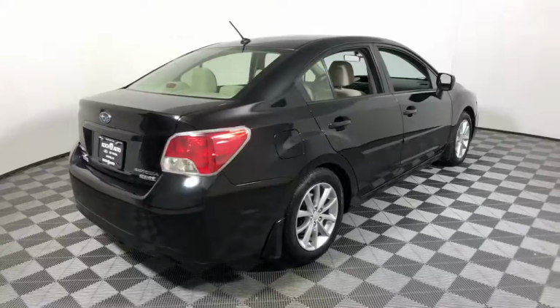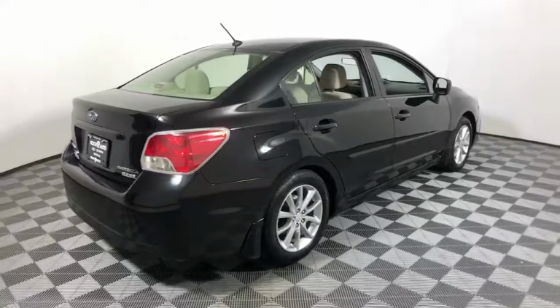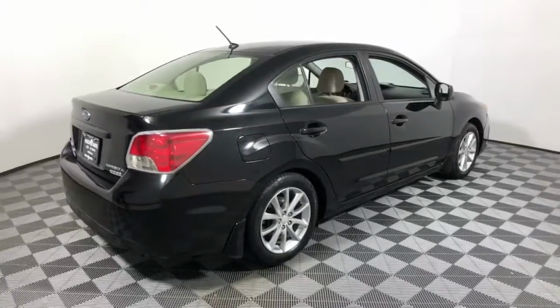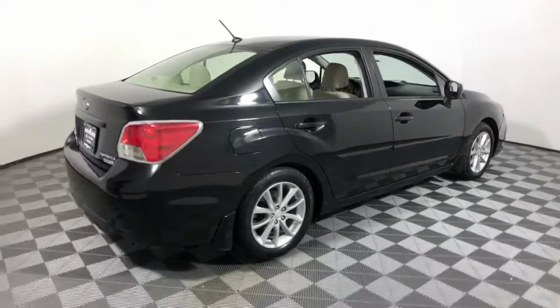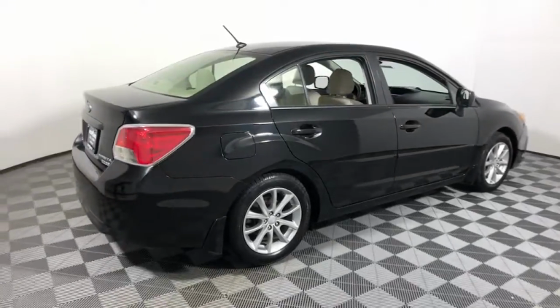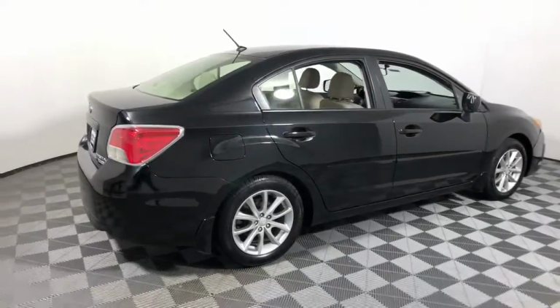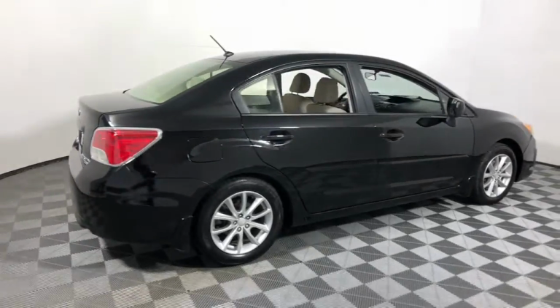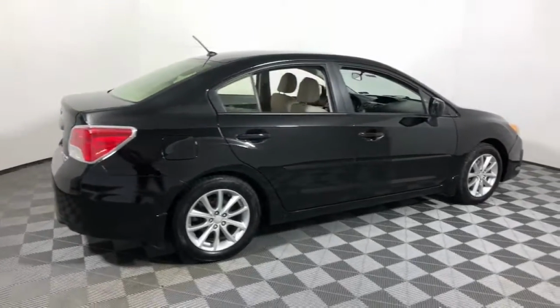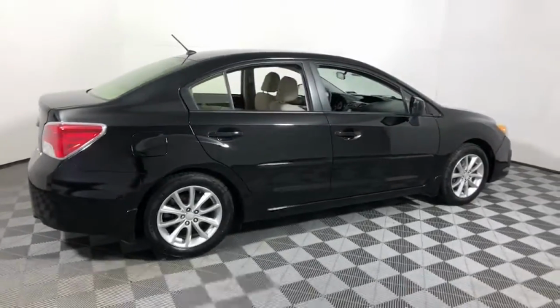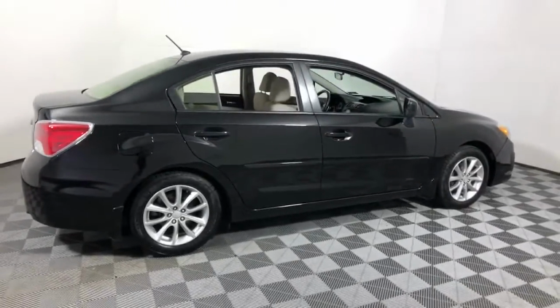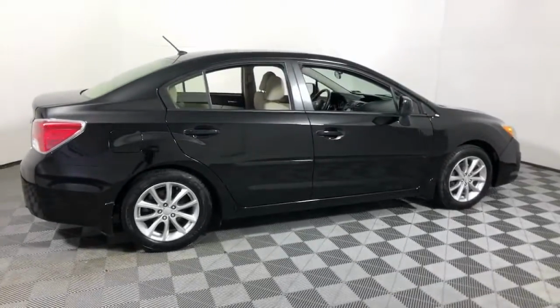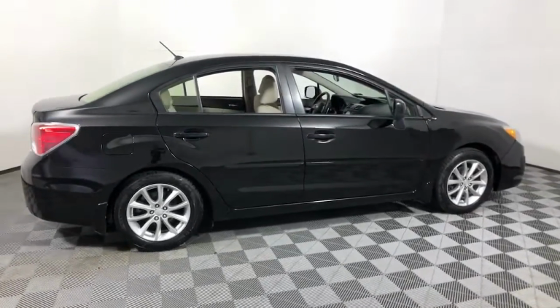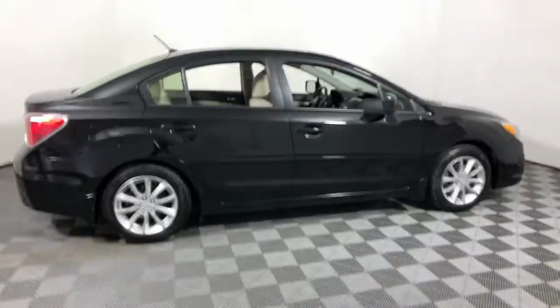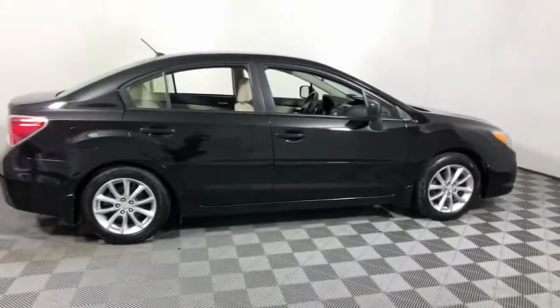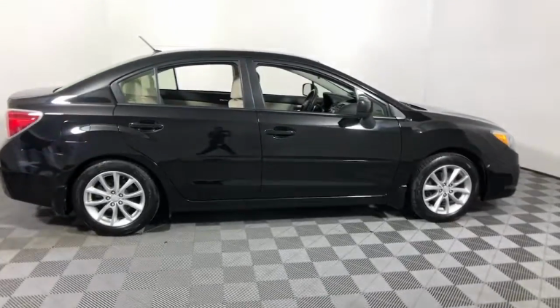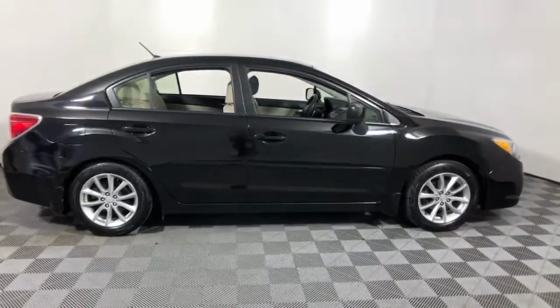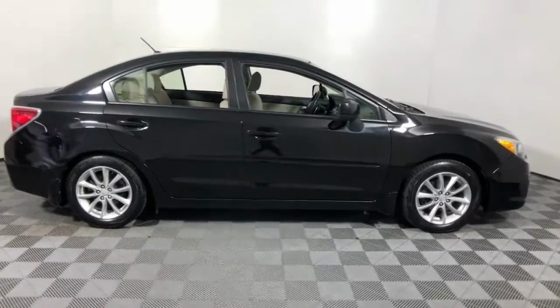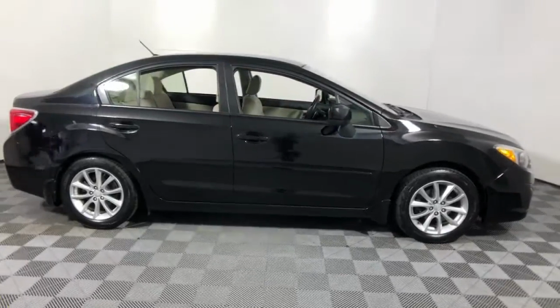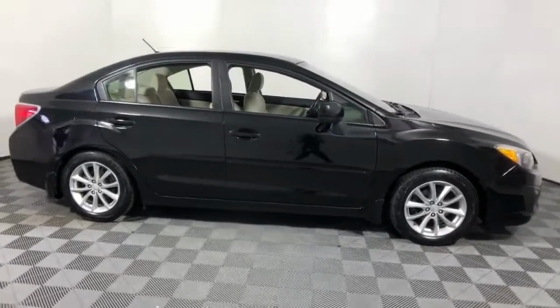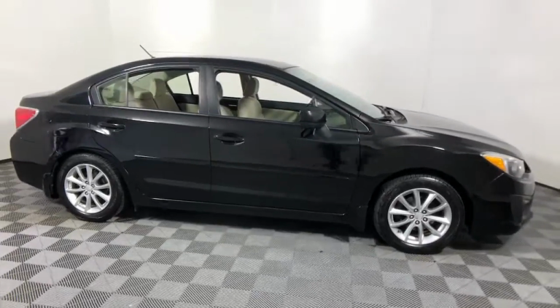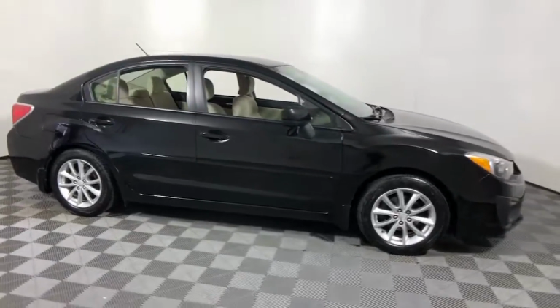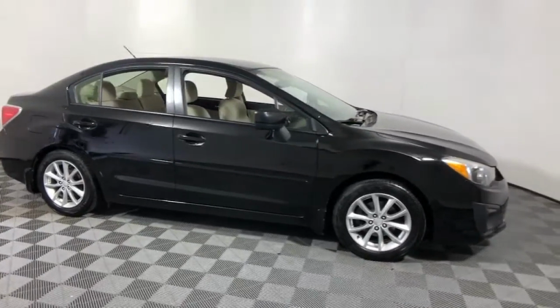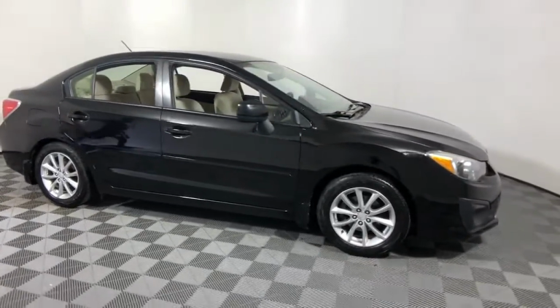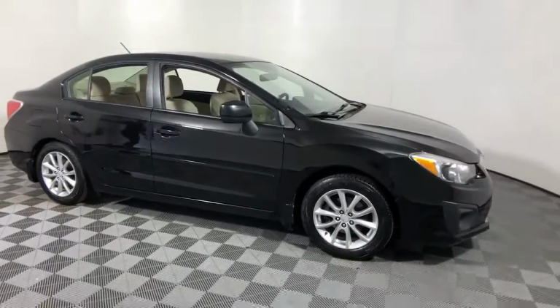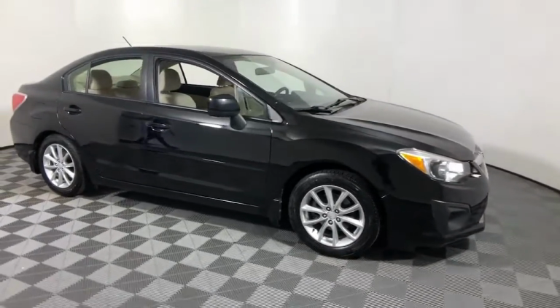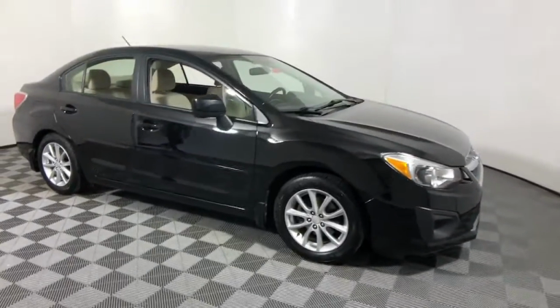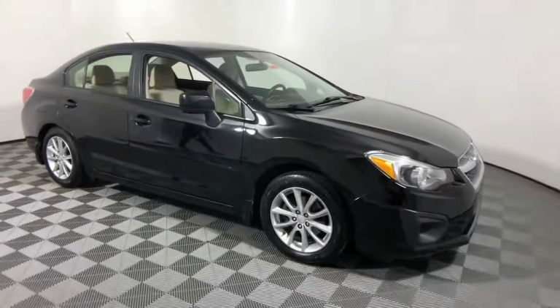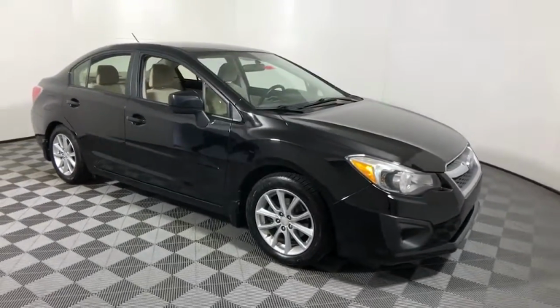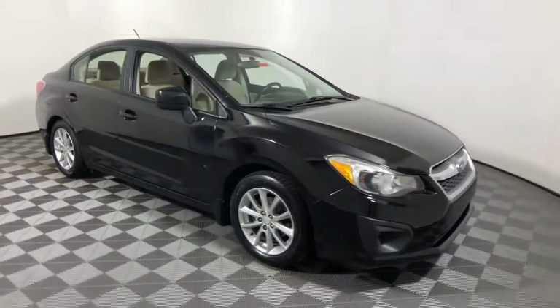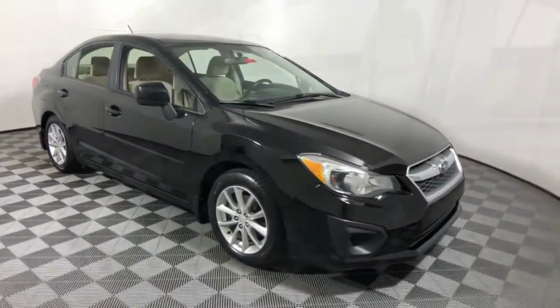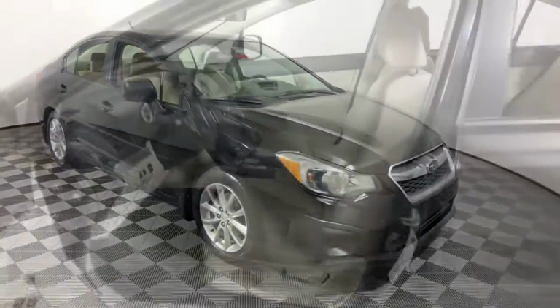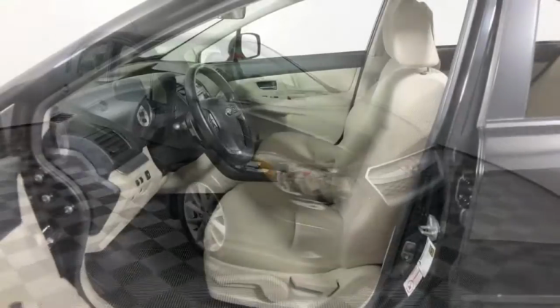Get into a car with value. 2014 Subaru Impreza. This vehicle is an outstanding buy with fewer than 110,000 miles on the odometer.